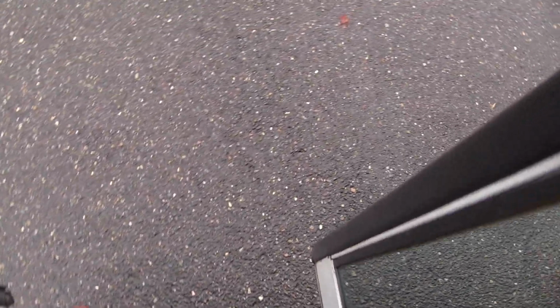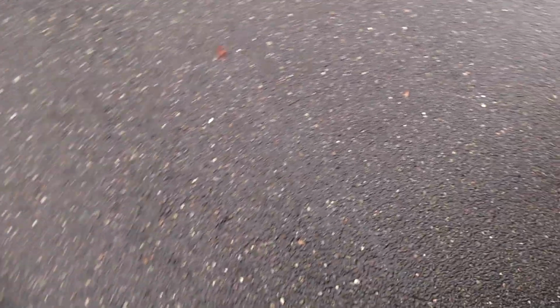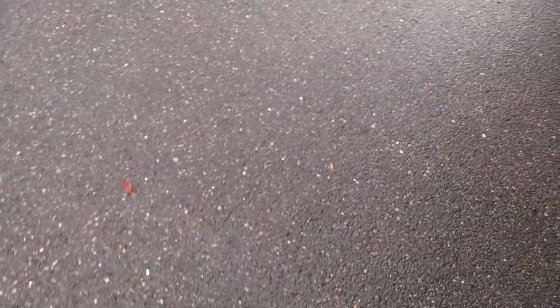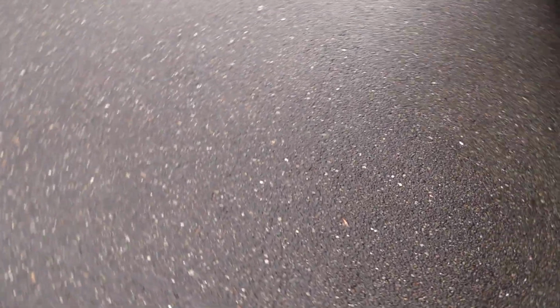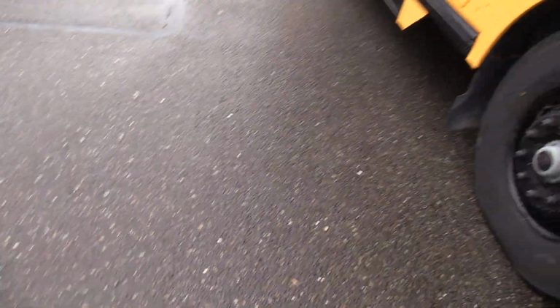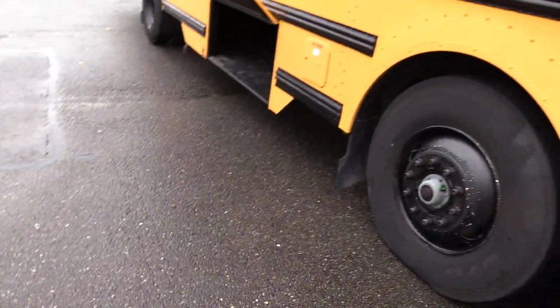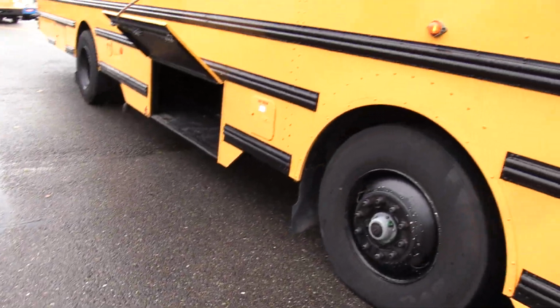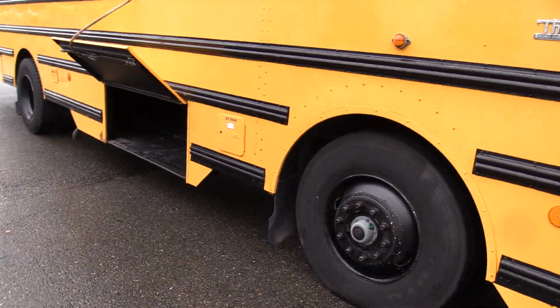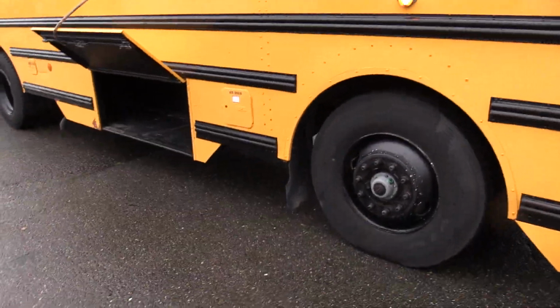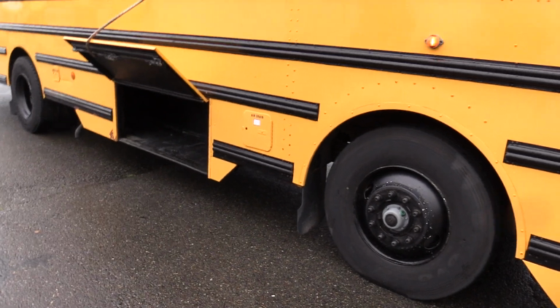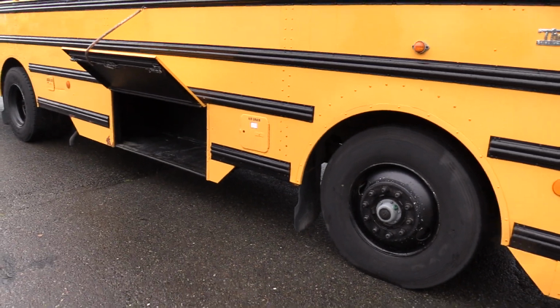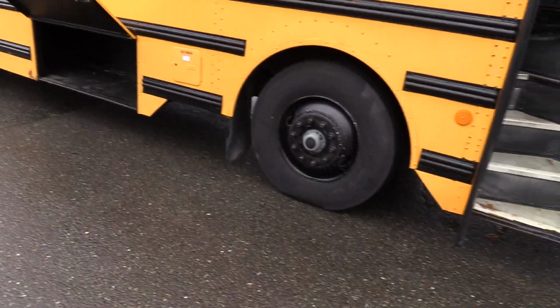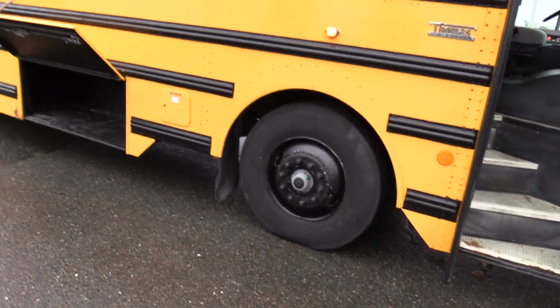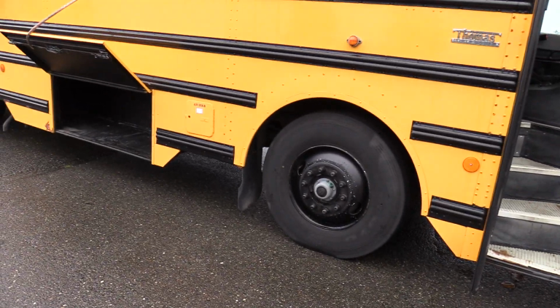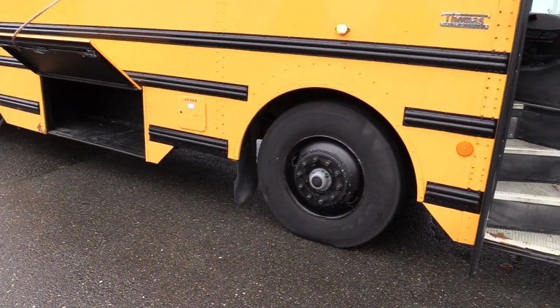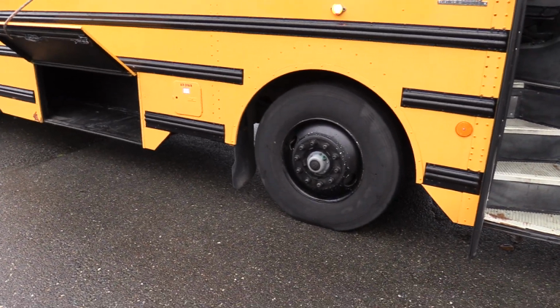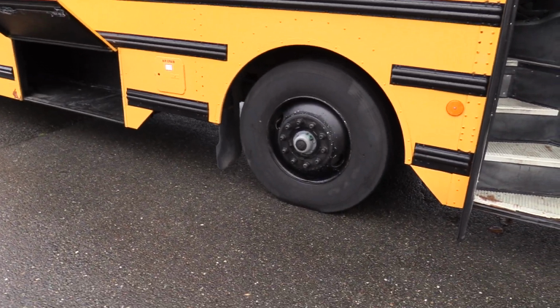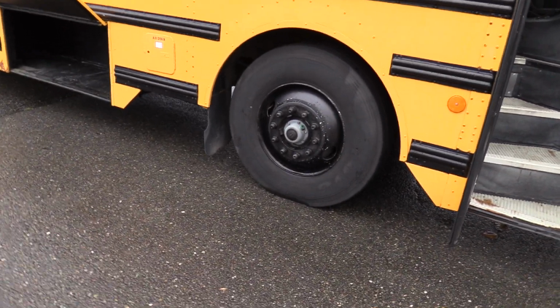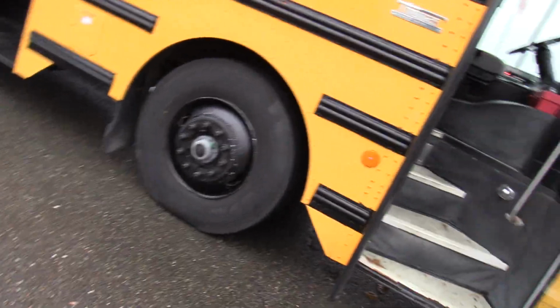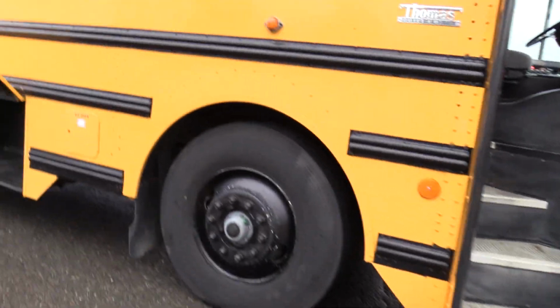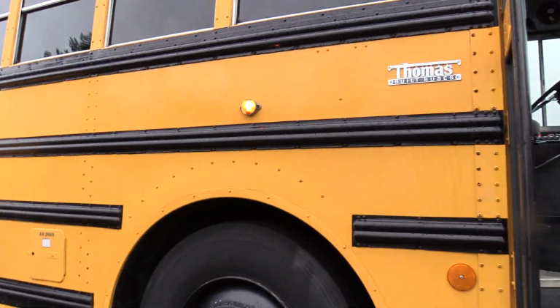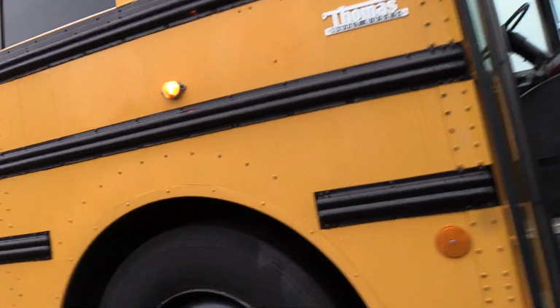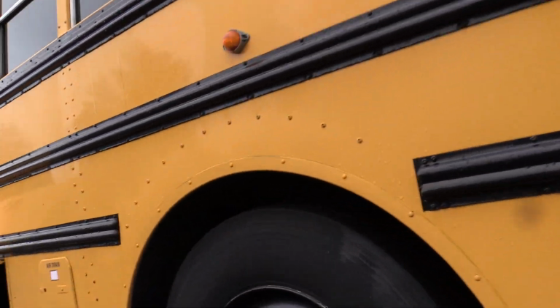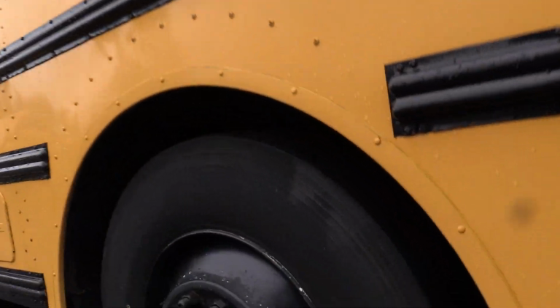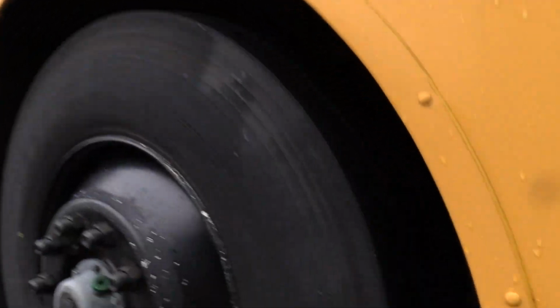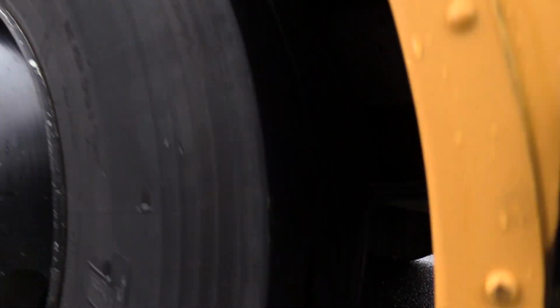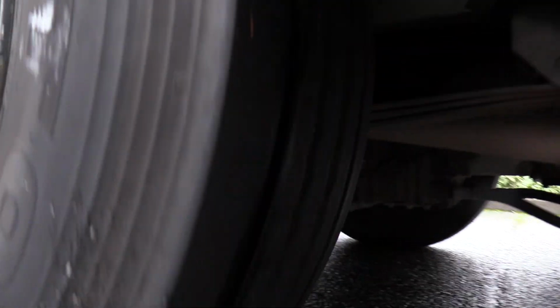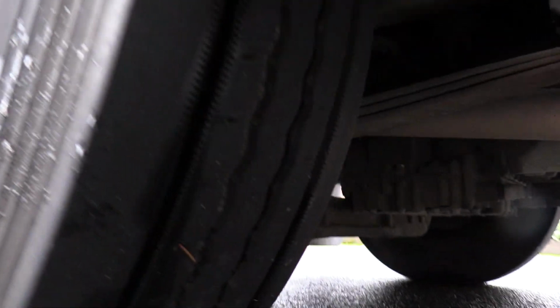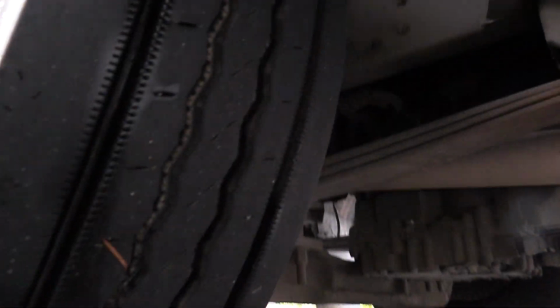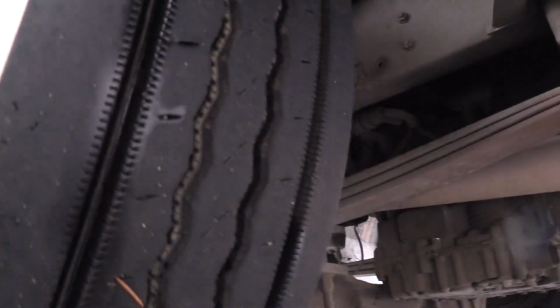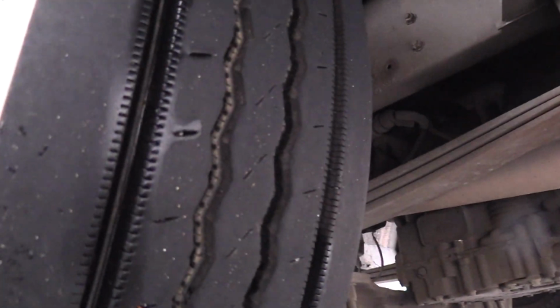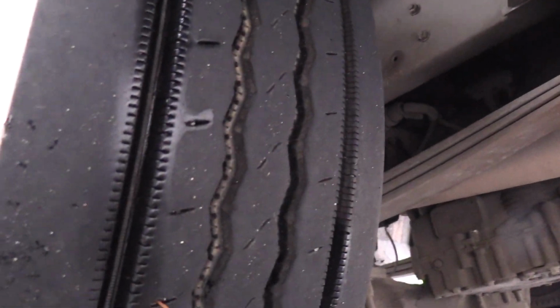Tires on this are actually looking pretty dang good — all around 14 to 15/32nds. A lot of life left. Here's the front passenger side tire.